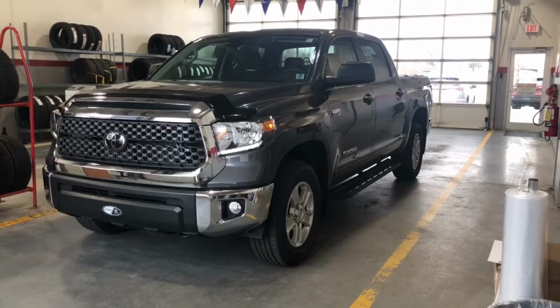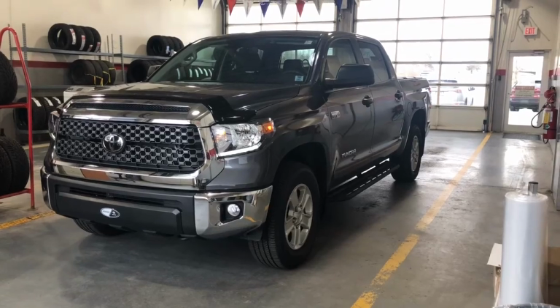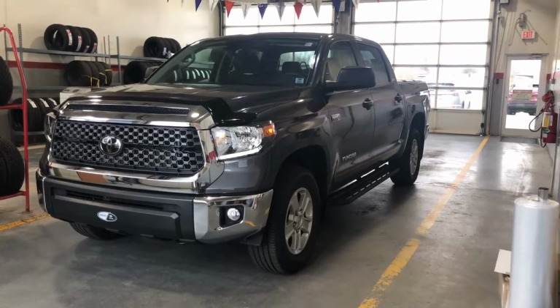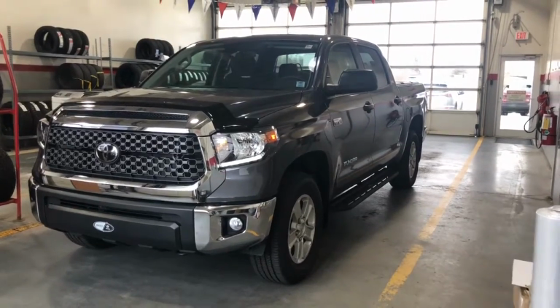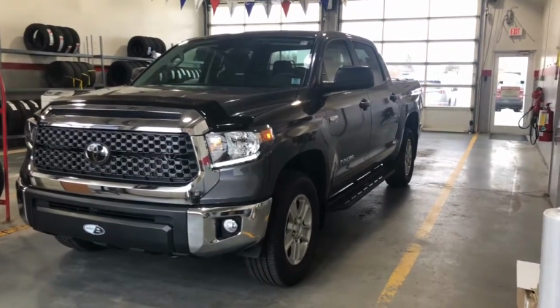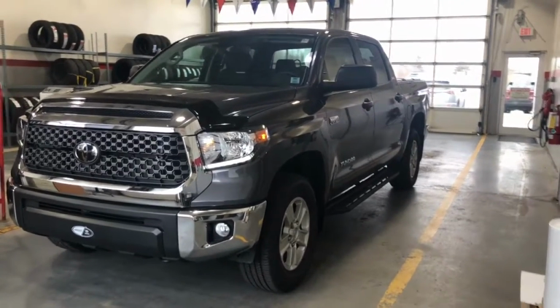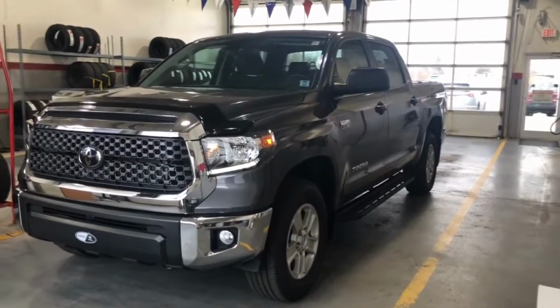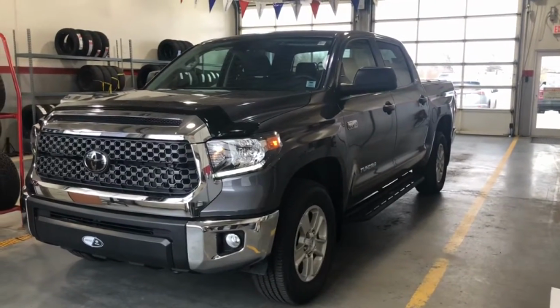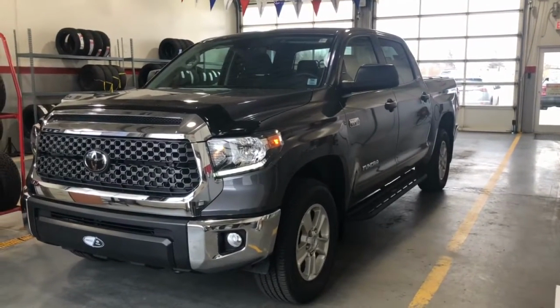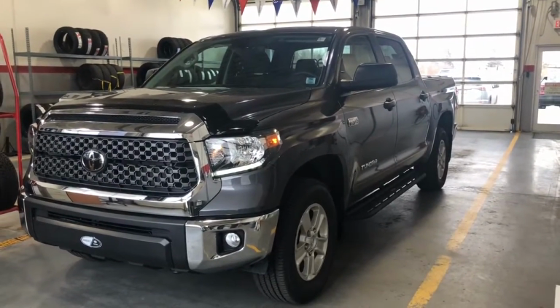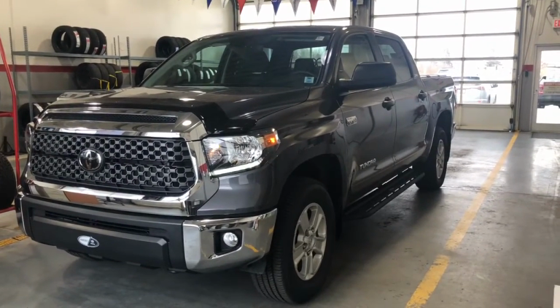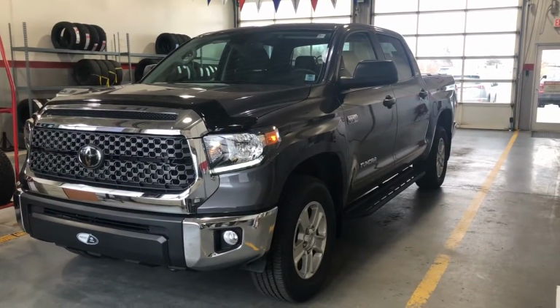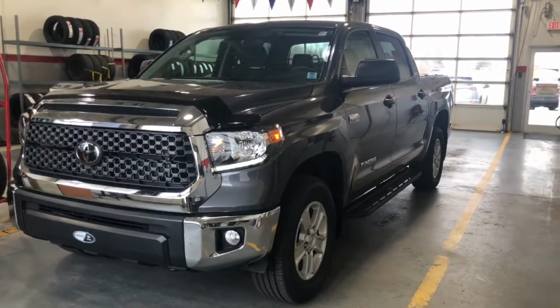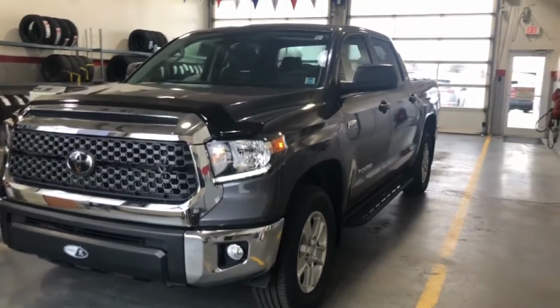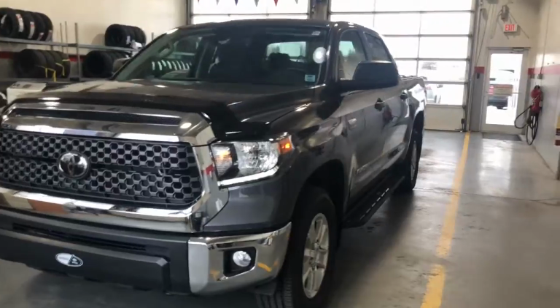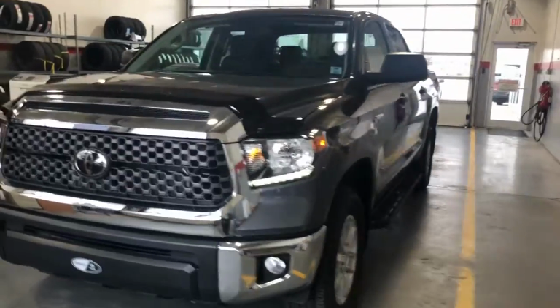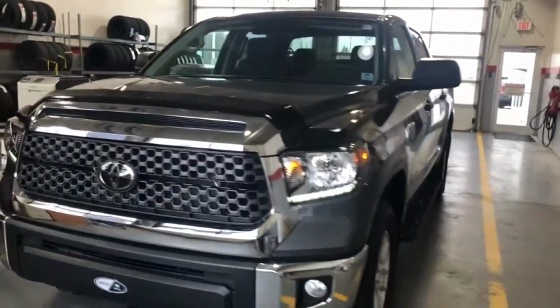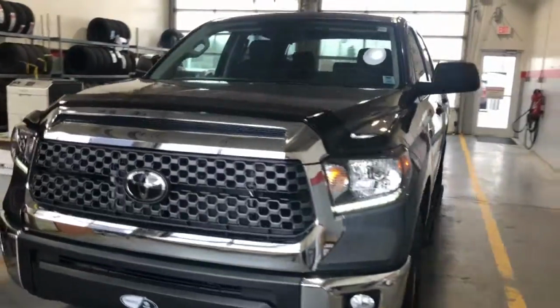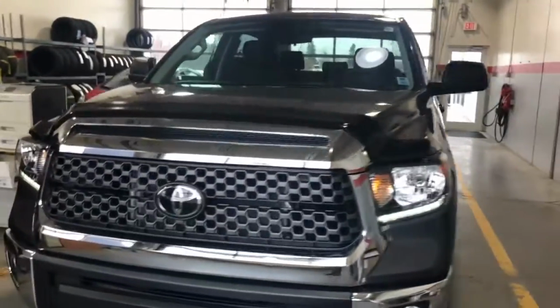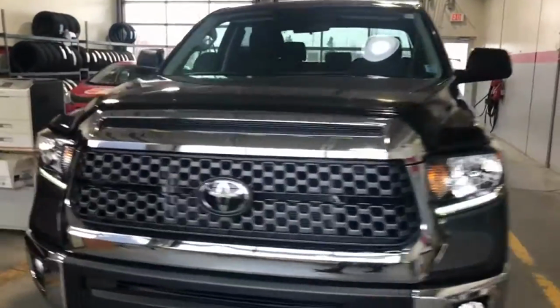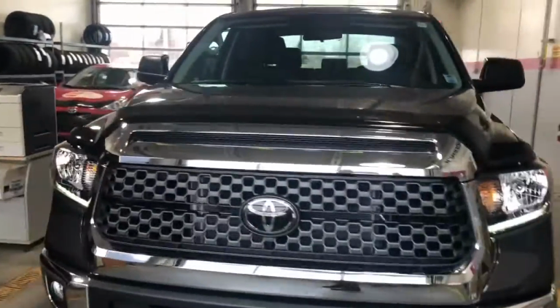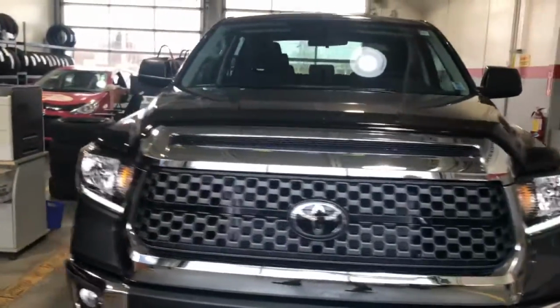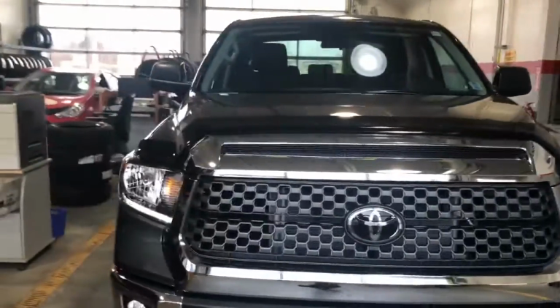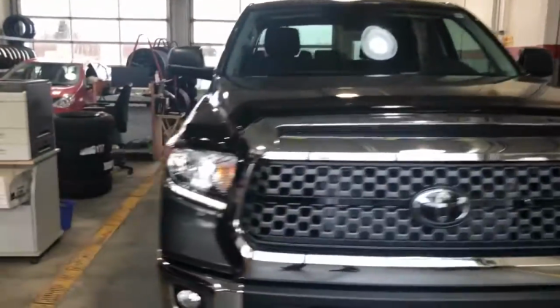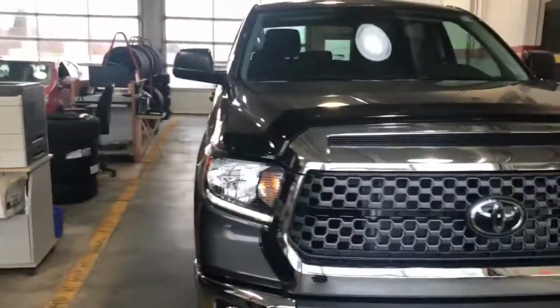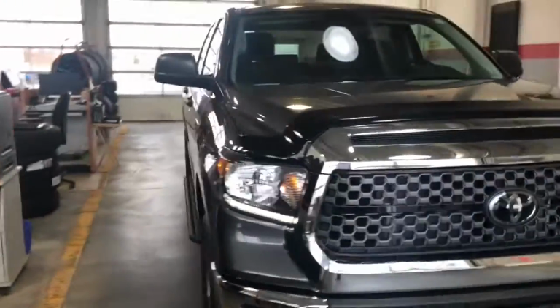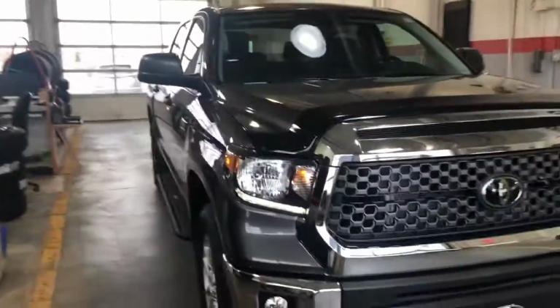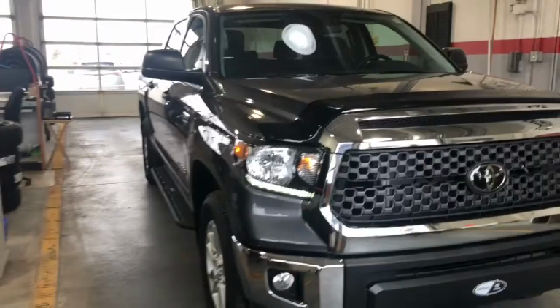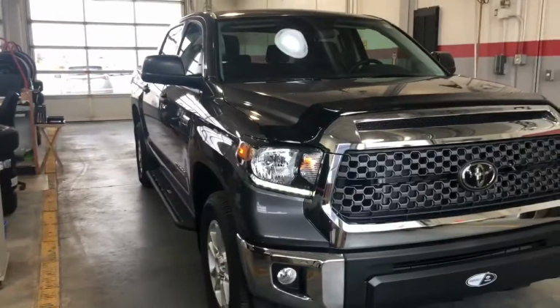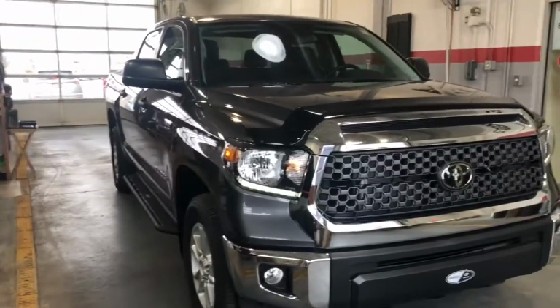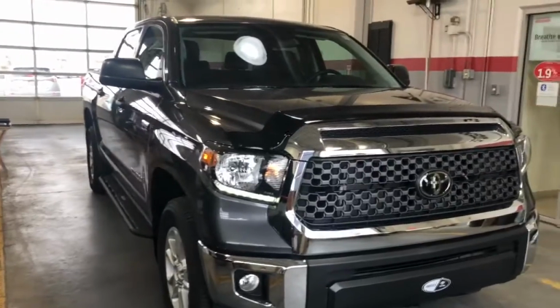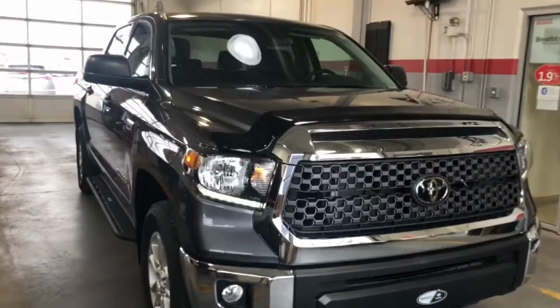Morning Steve, Troy here at Amherst Toyota. I just want to take a moment to show you this truck that you've been talking to Glenn about. So it's the 2020 Tundra SR5 — it's CrewMax, as you can see.